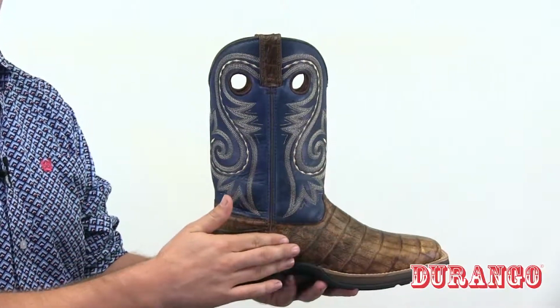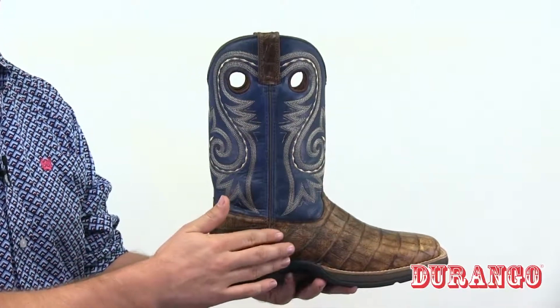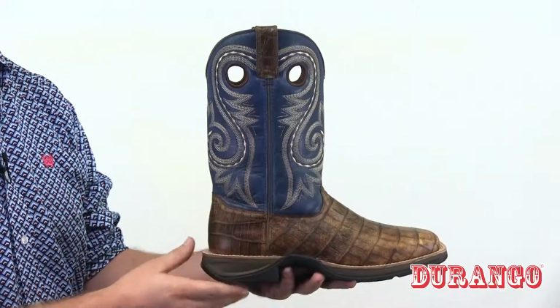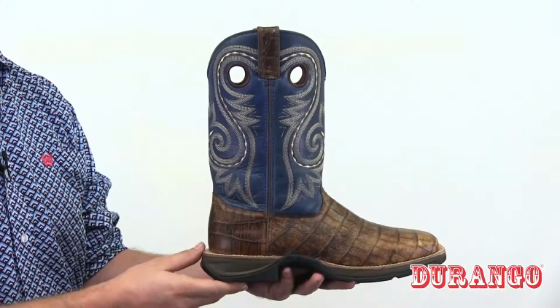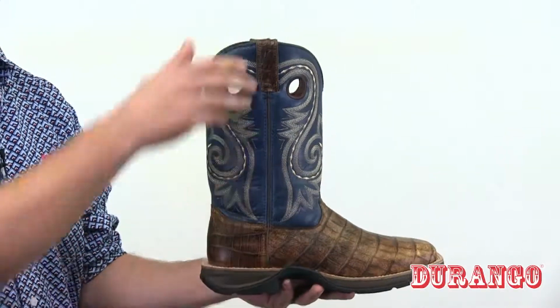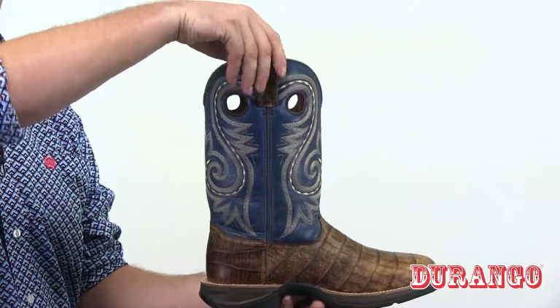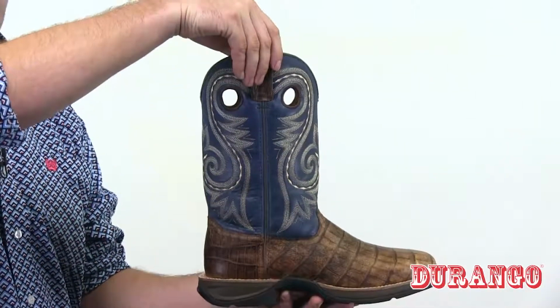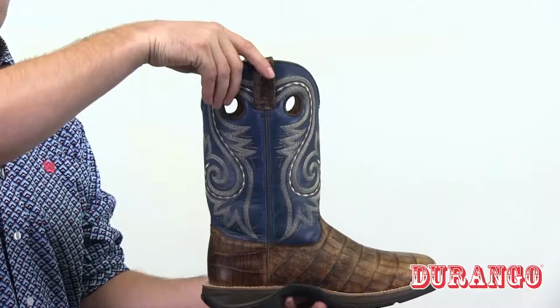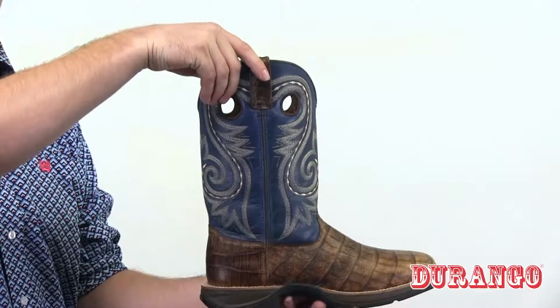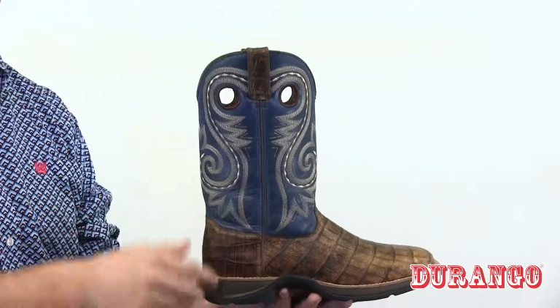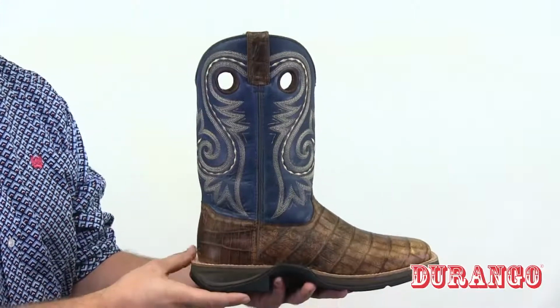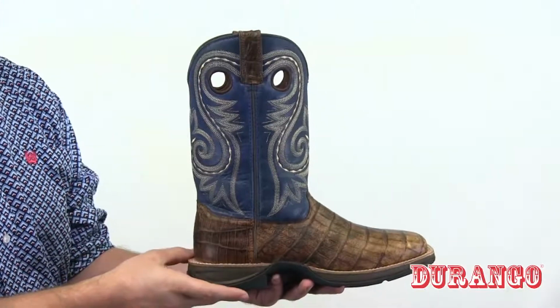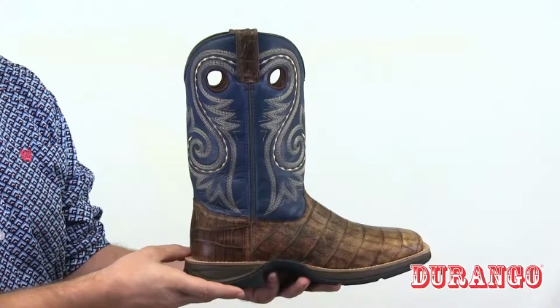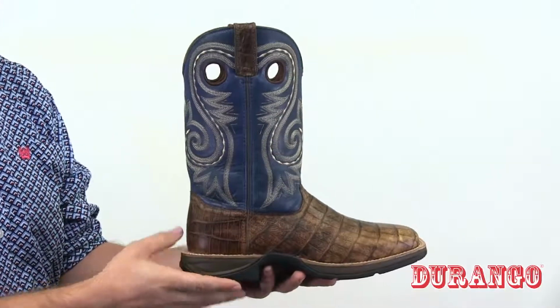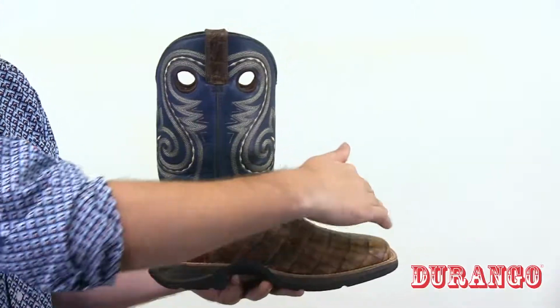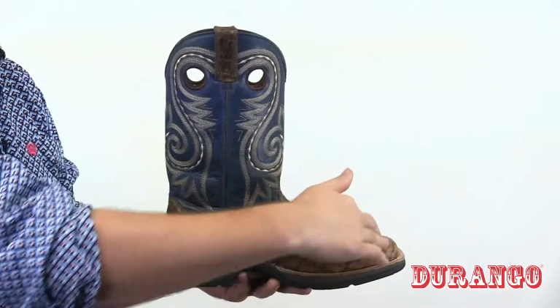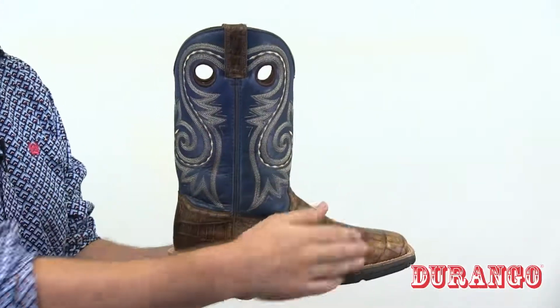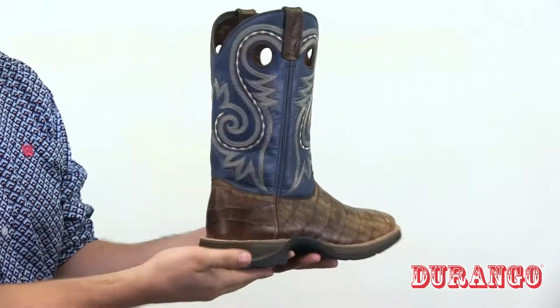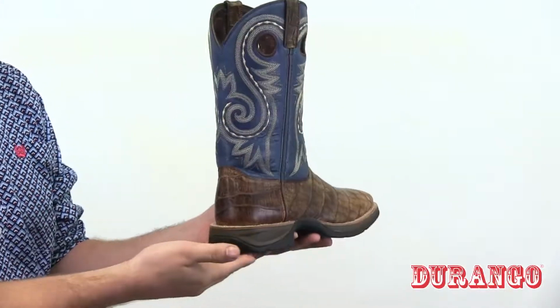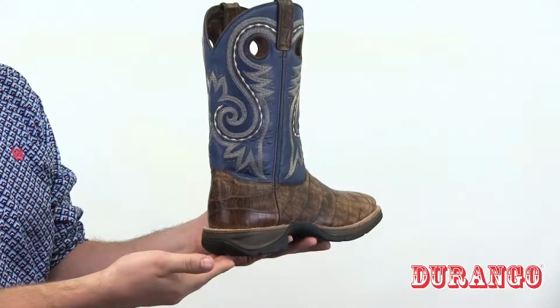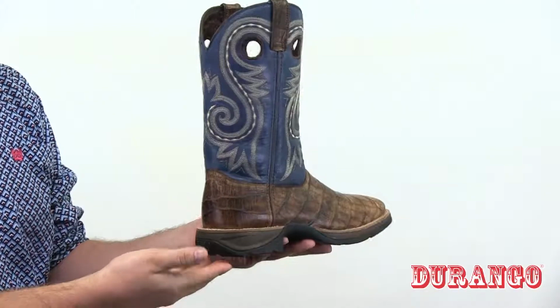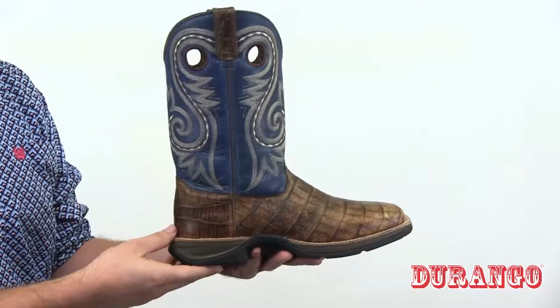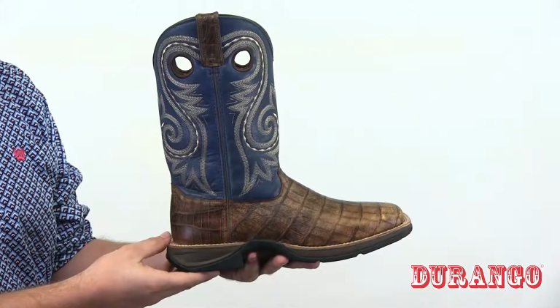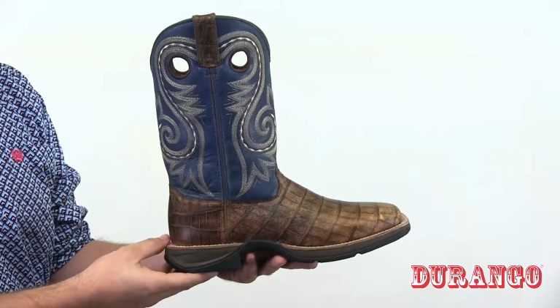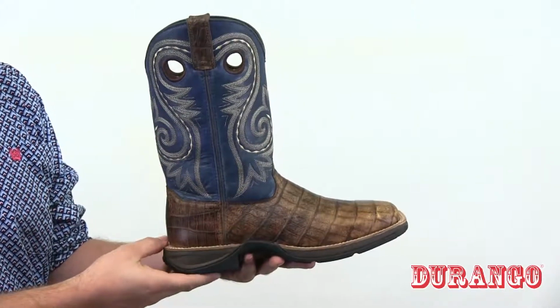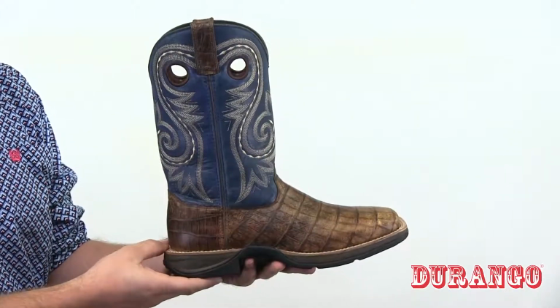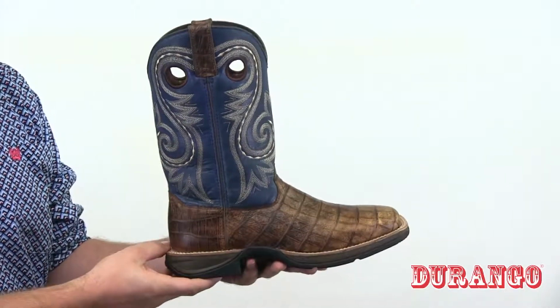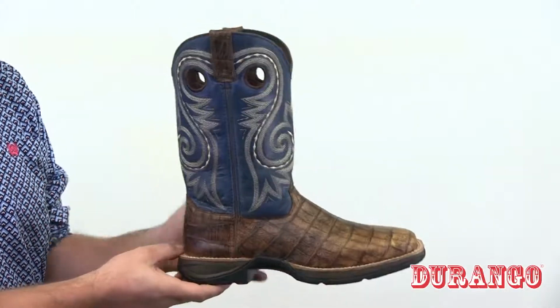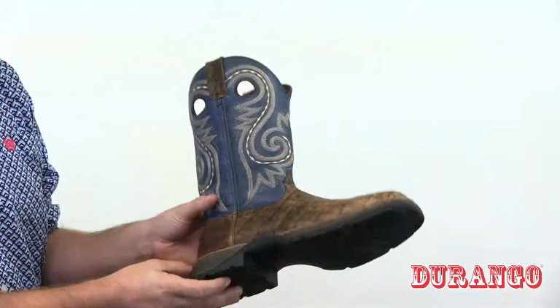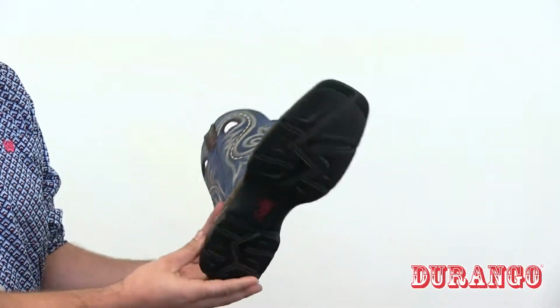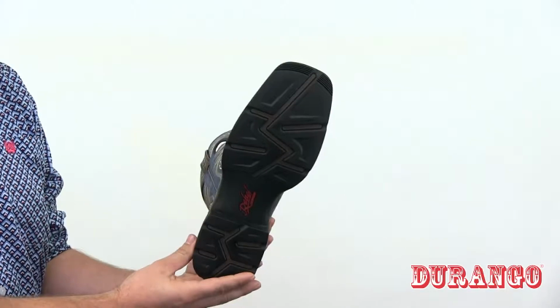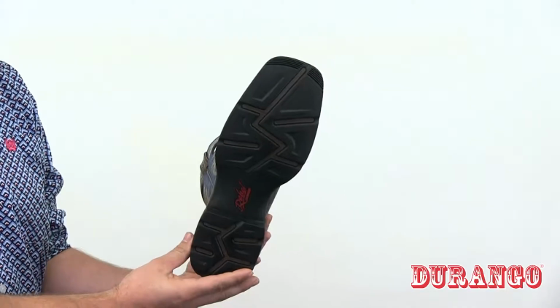With this boot you get both pull straps and pull loops. This Durango has a broad square toe and a rocker heel. On the bottom is an ultra lightweight dual density outsole that's designed for cushioning and to resist abrasions.